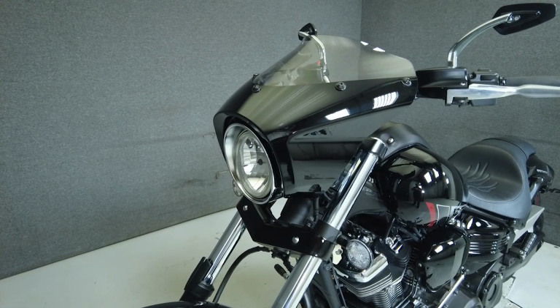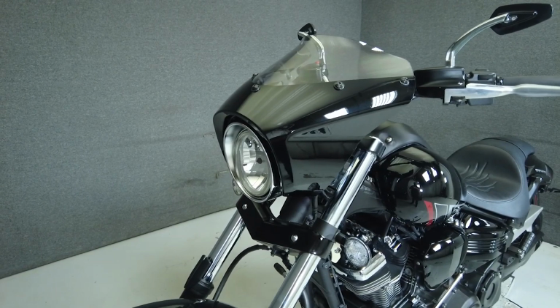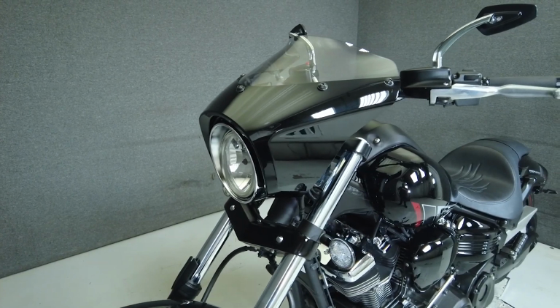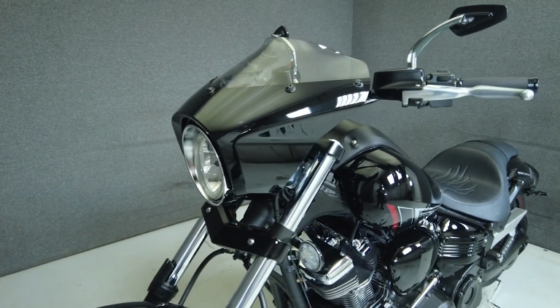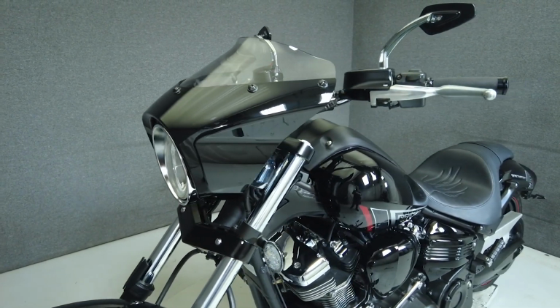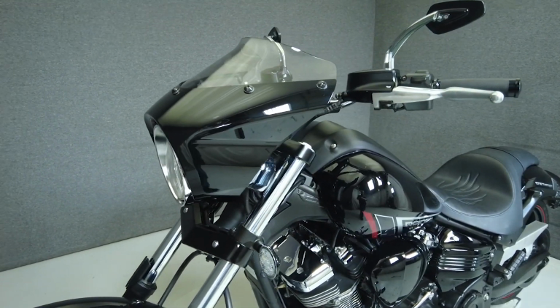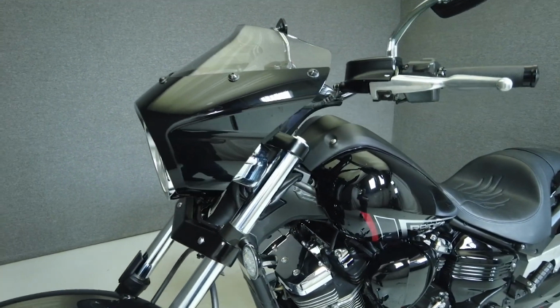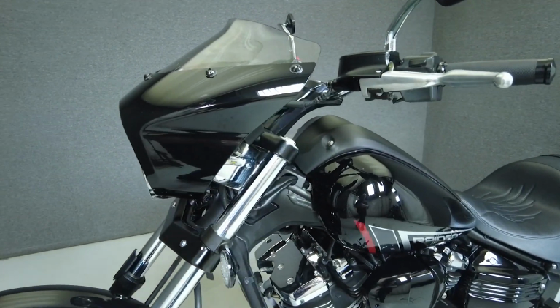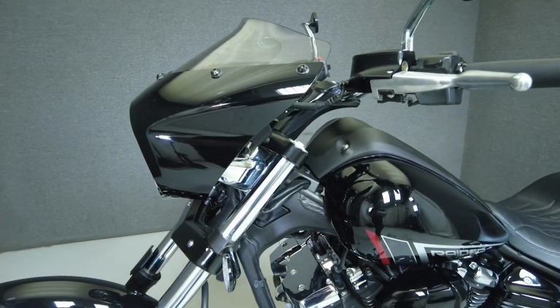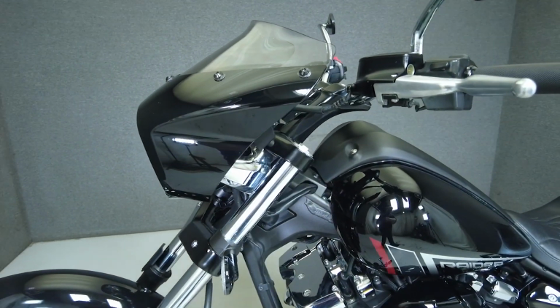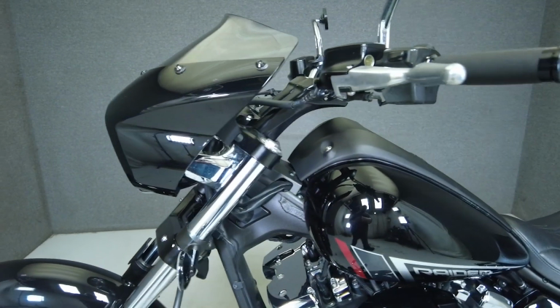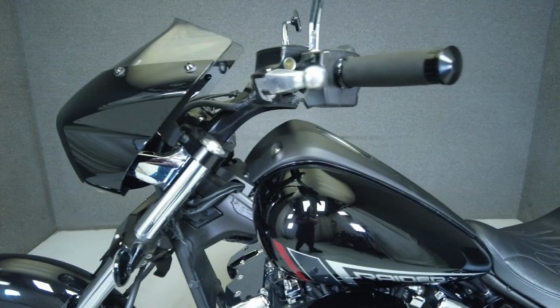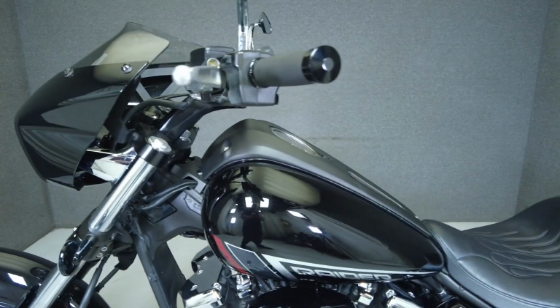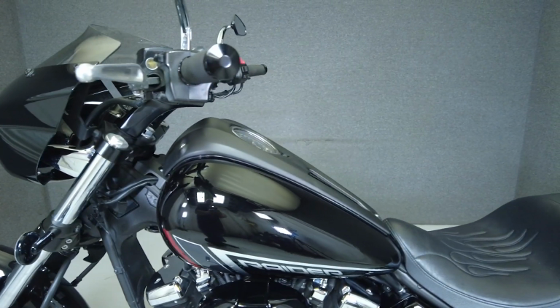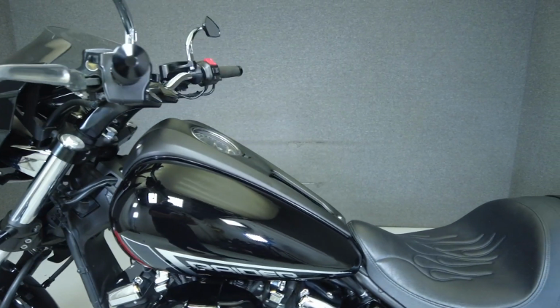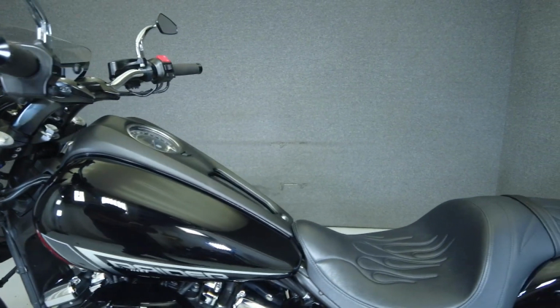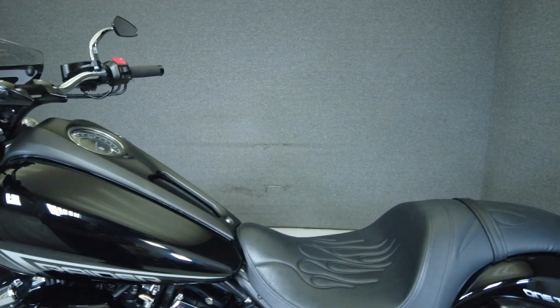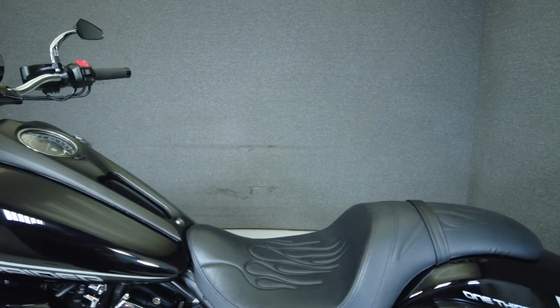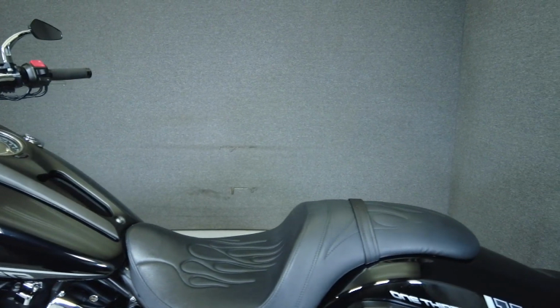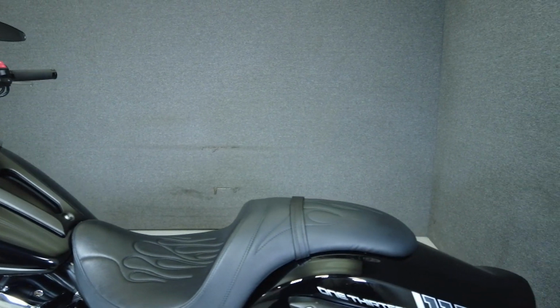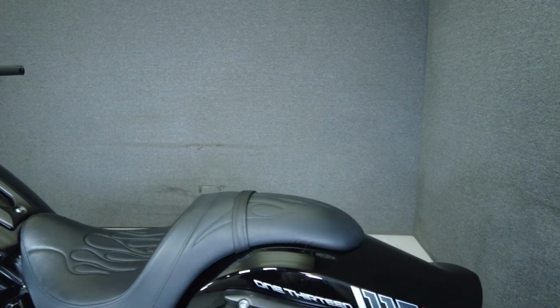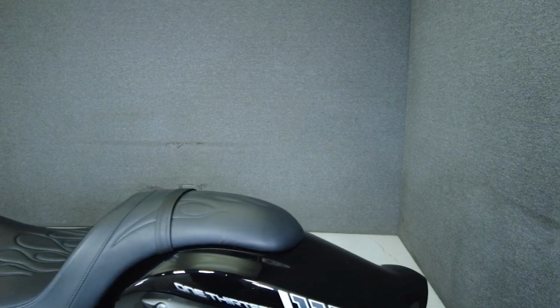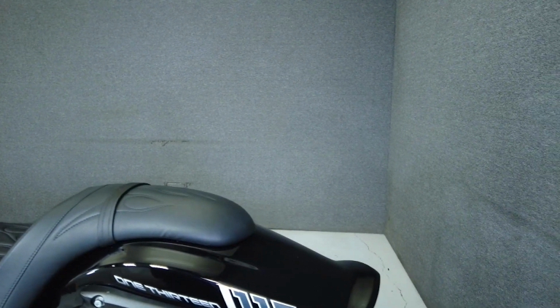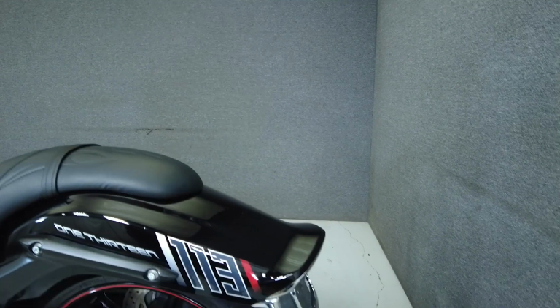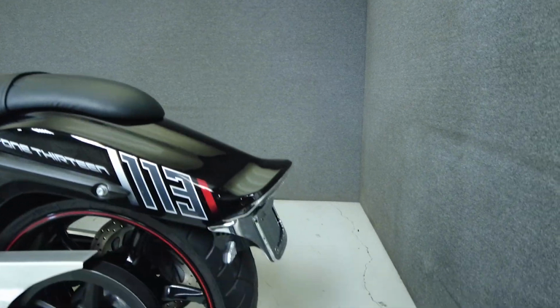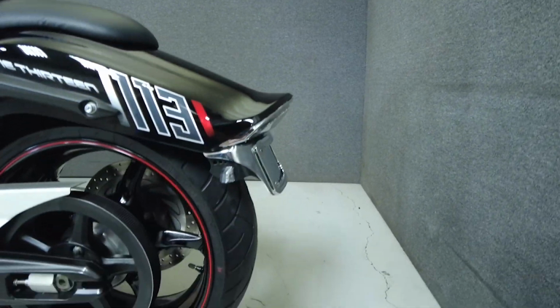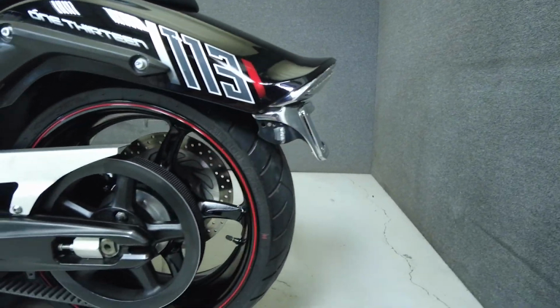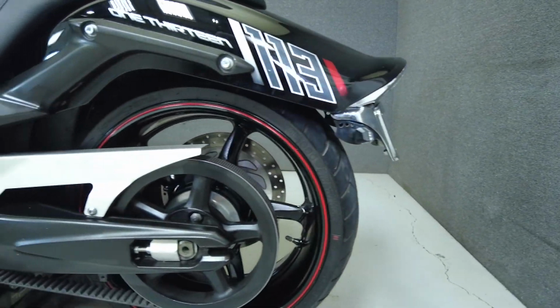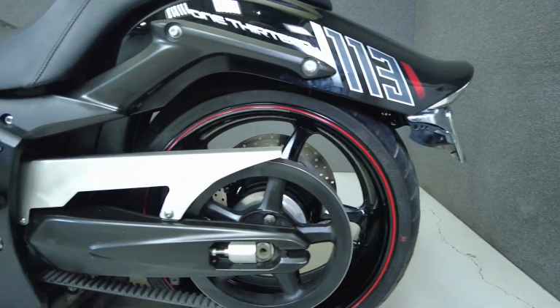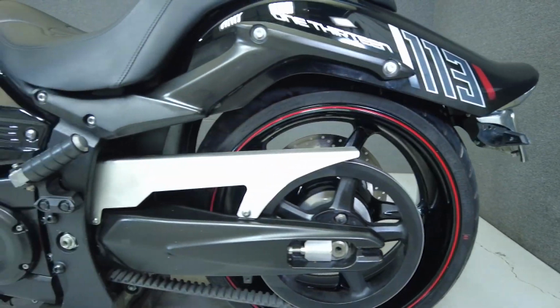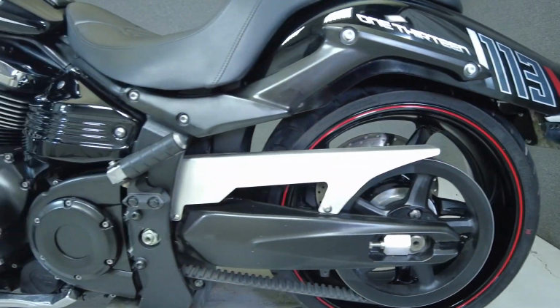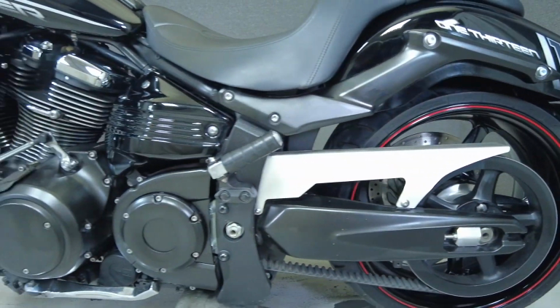To see everything we know about this vehicle — including full mechanical and cosmetic condition reports, the service repair order, high-resolution photos, and more — please review the listing on our website. We have also purchased the Cycle Check vehicle history report; you can view this report by clicking the link on the right side of the video.